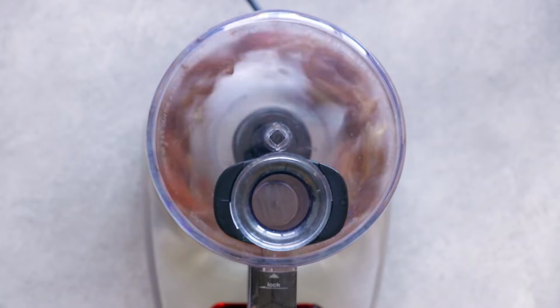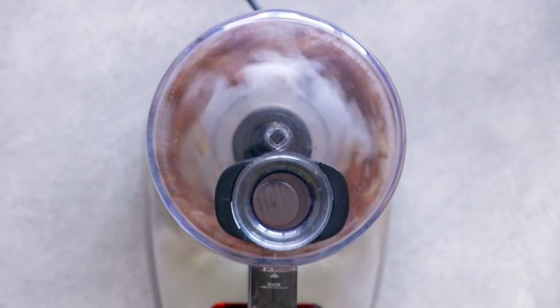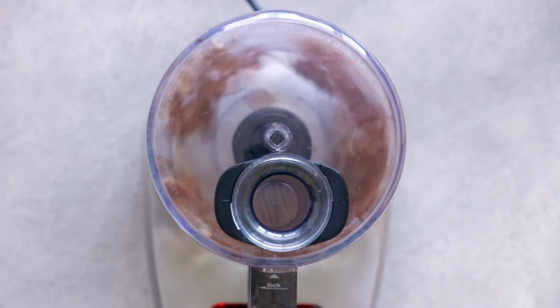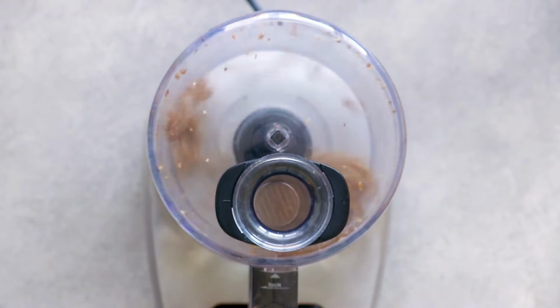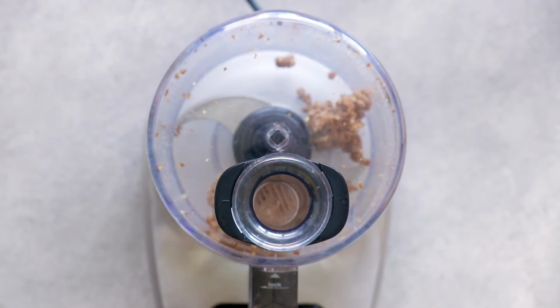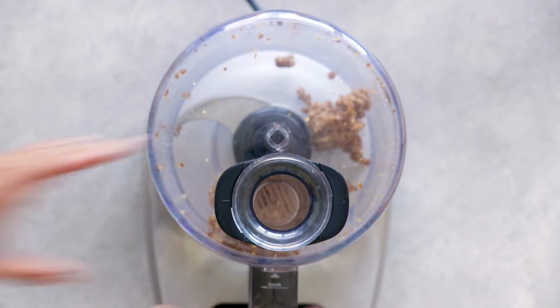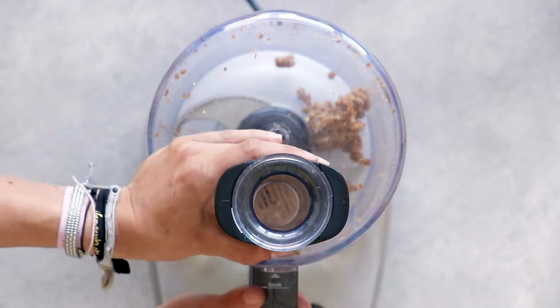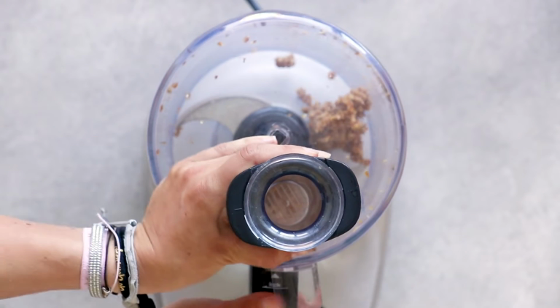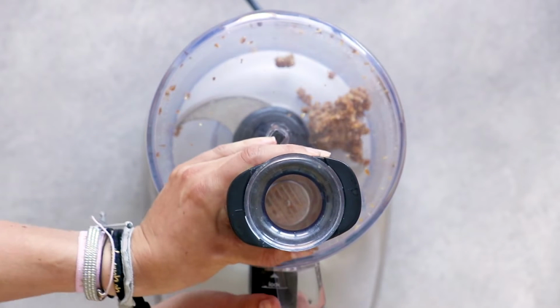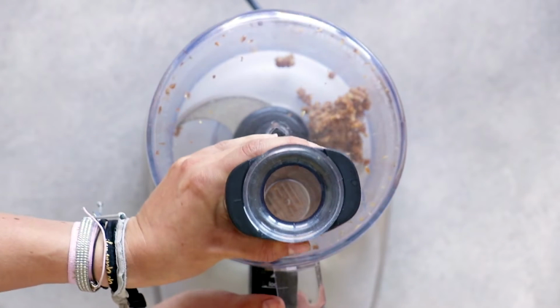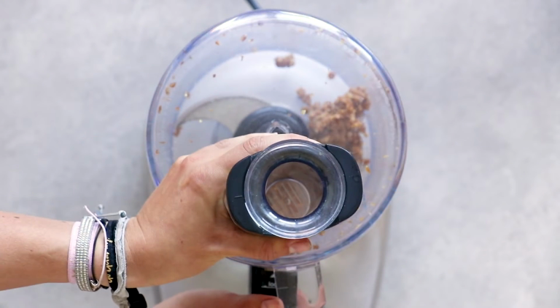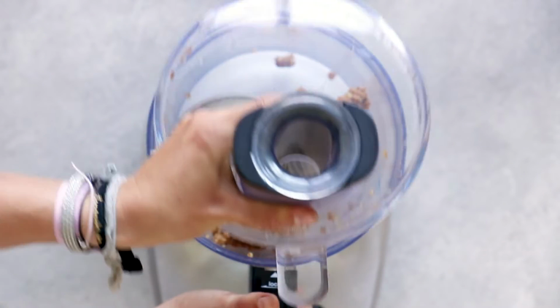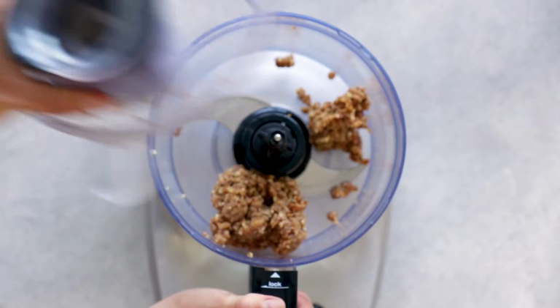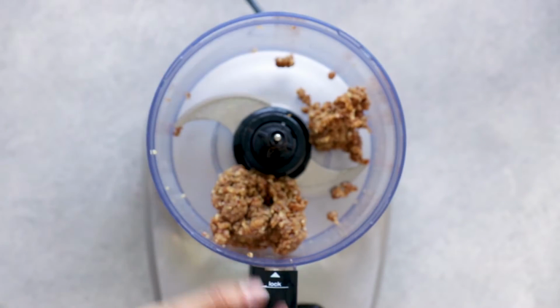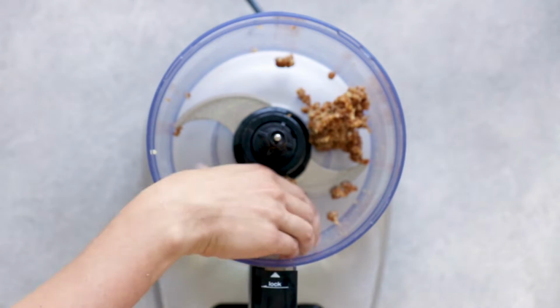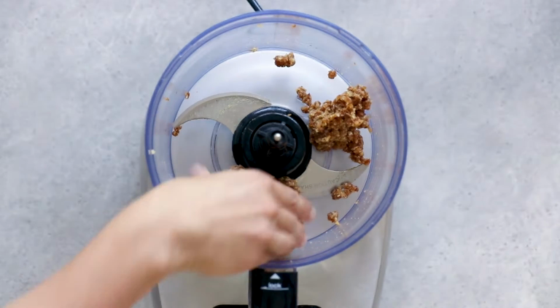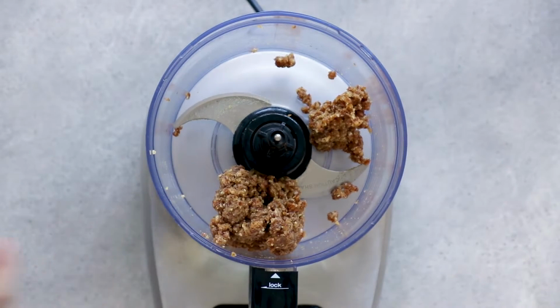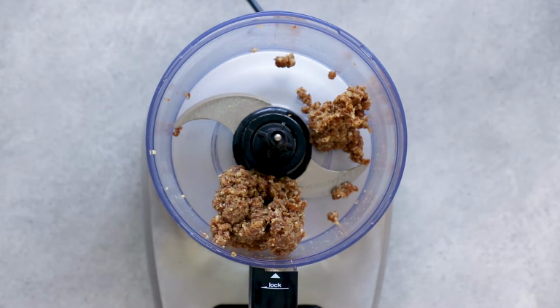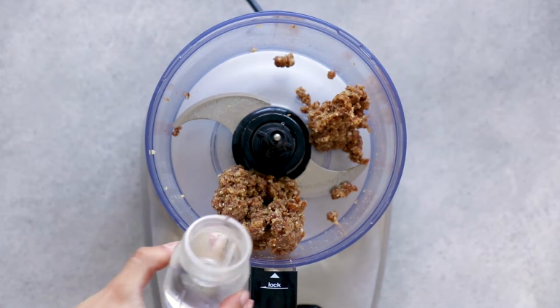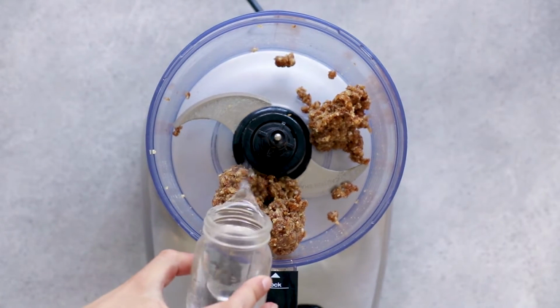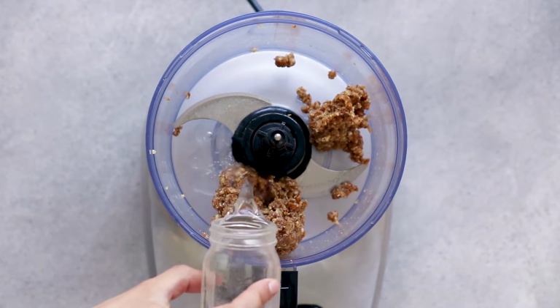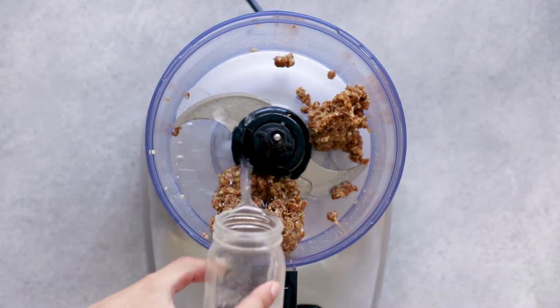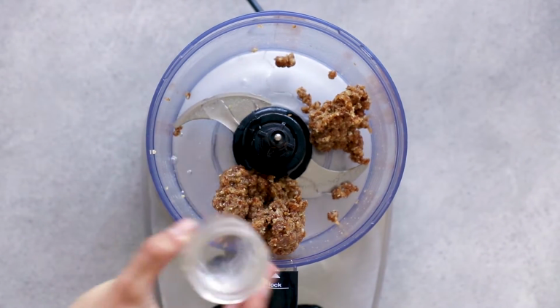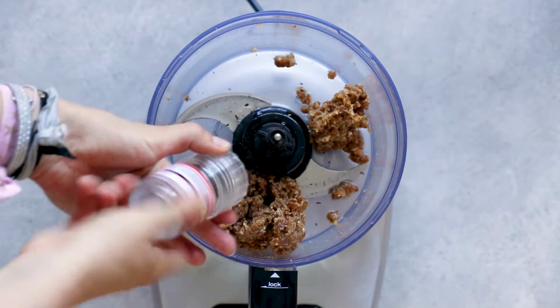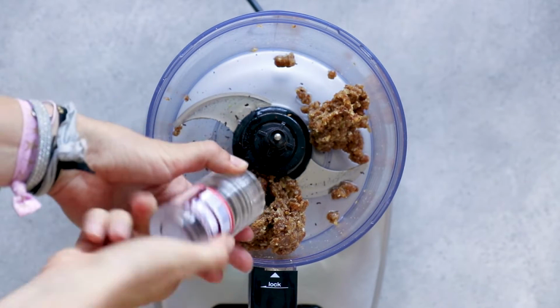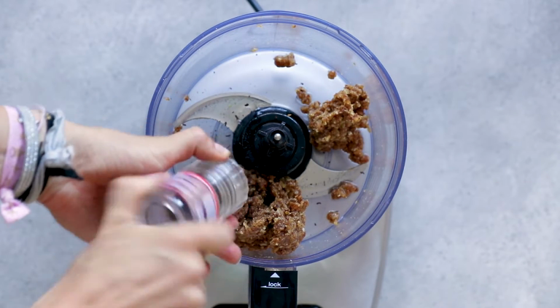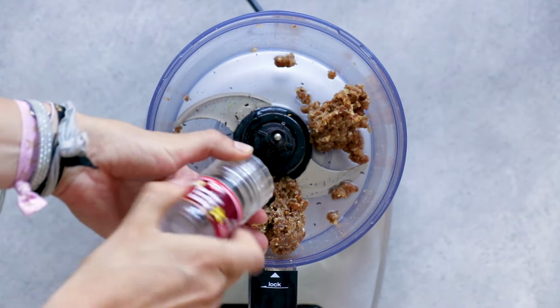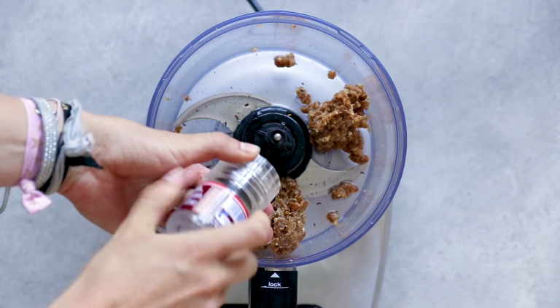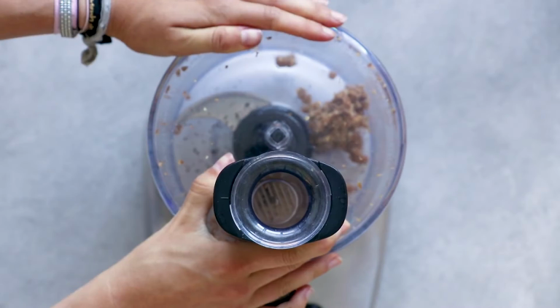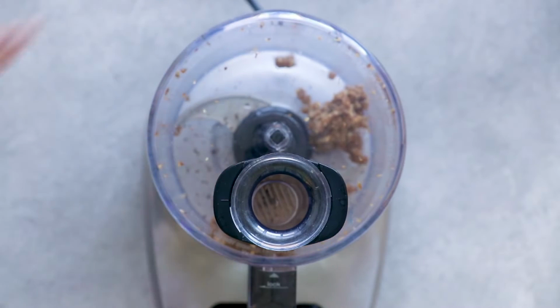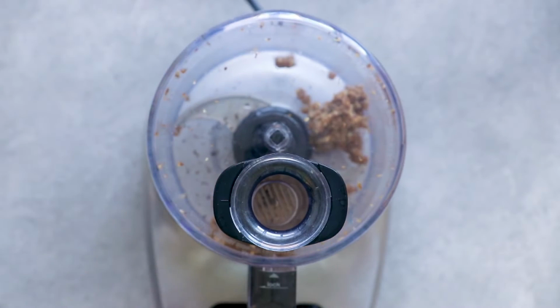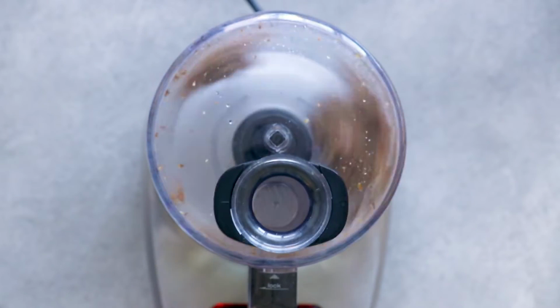In the food processor, blend the dates until a little ball has formed. Then add around 50 milliliters of water and some vanilla, and blend again until smooth.